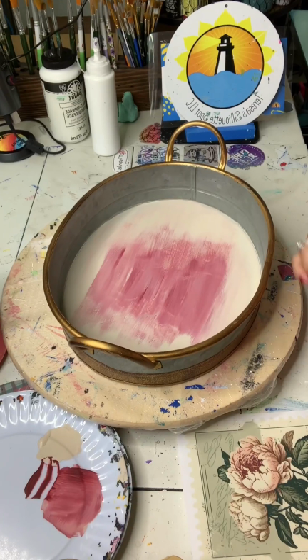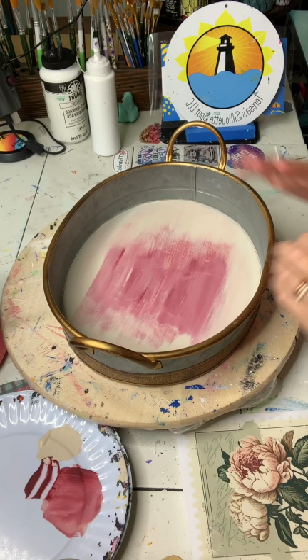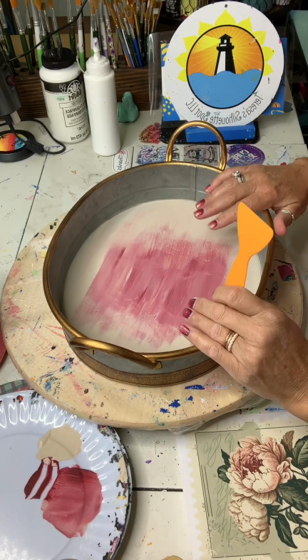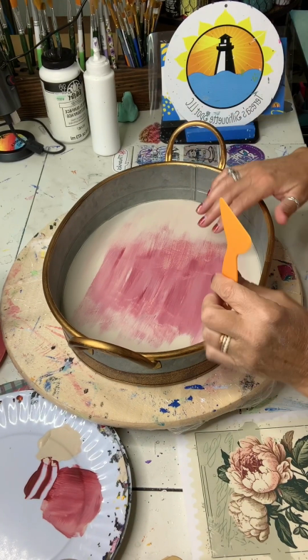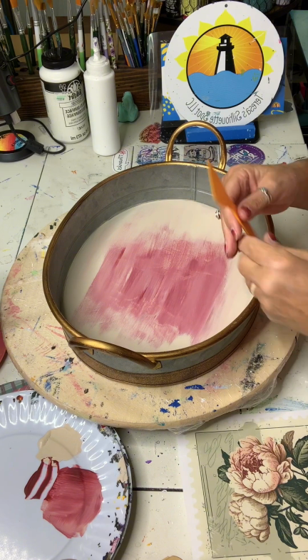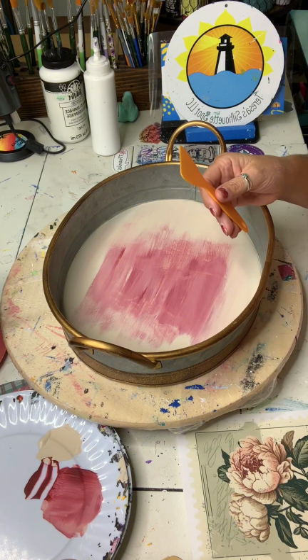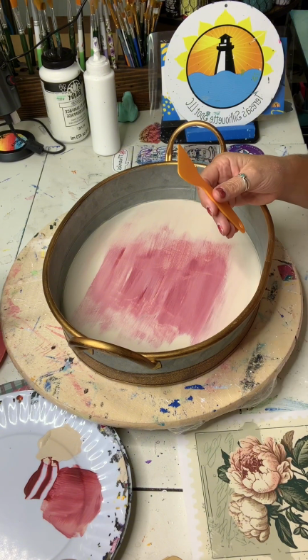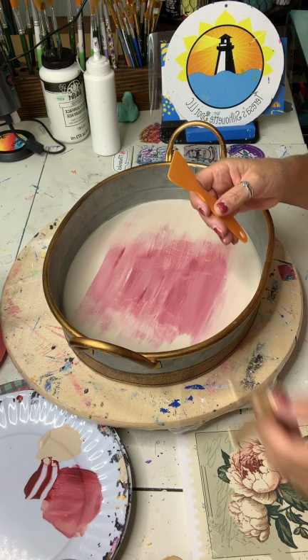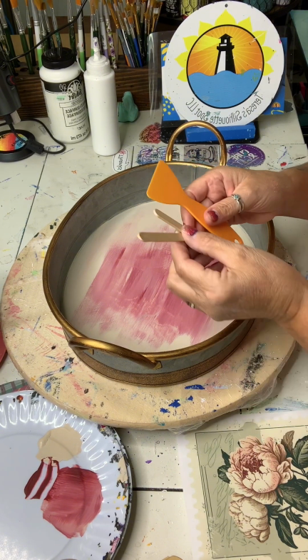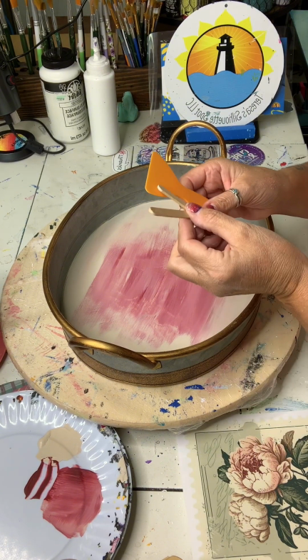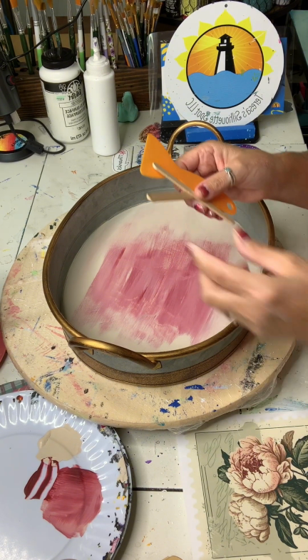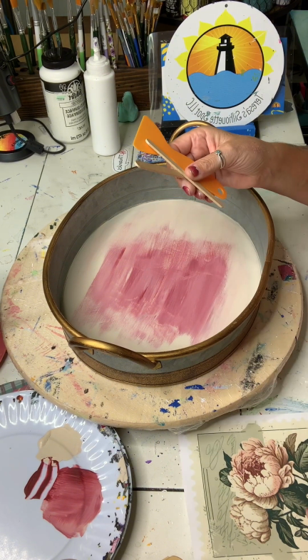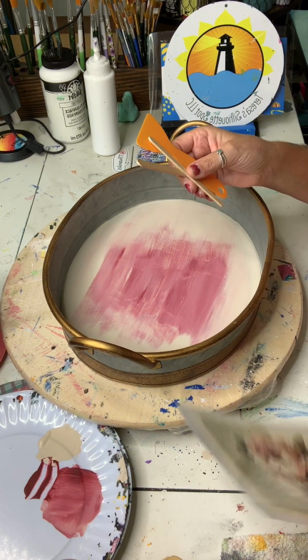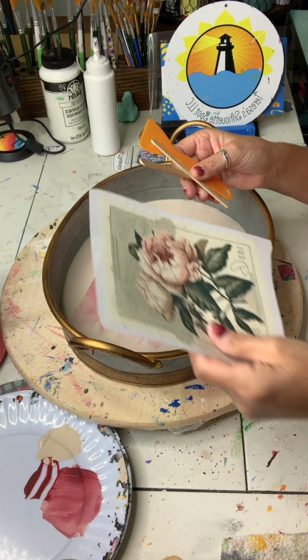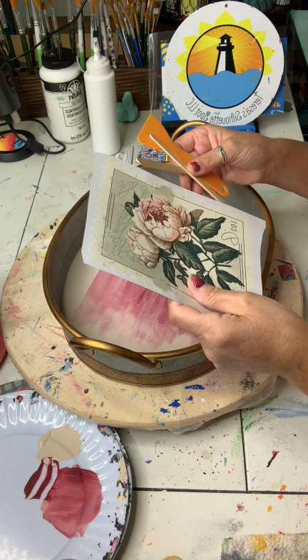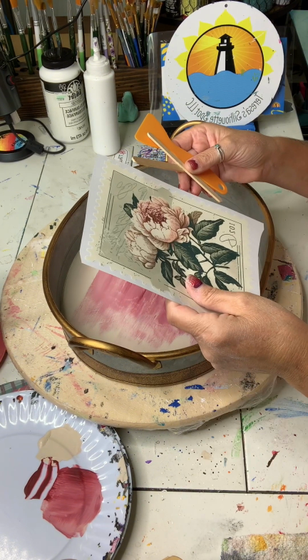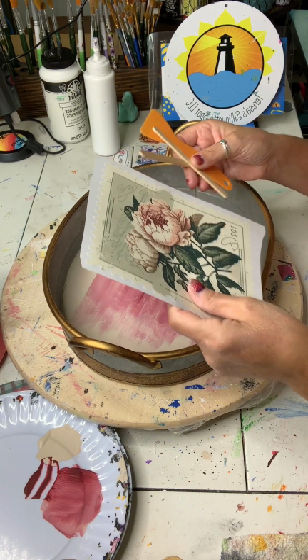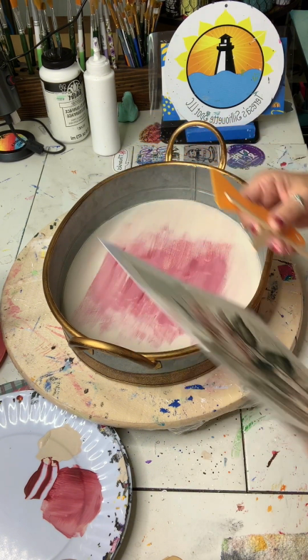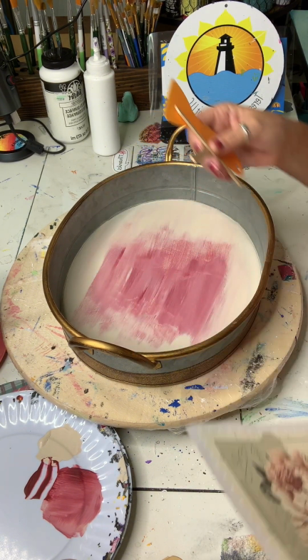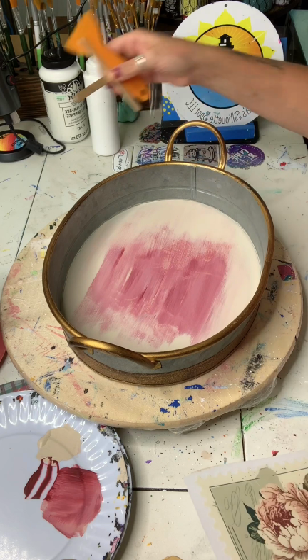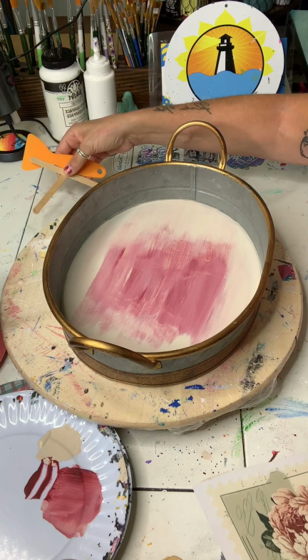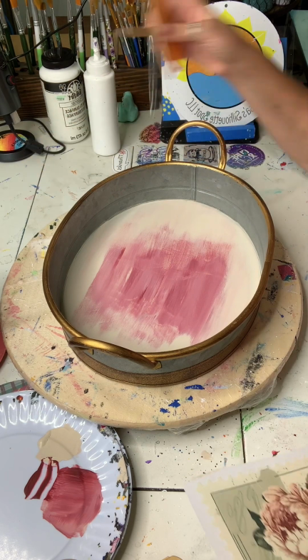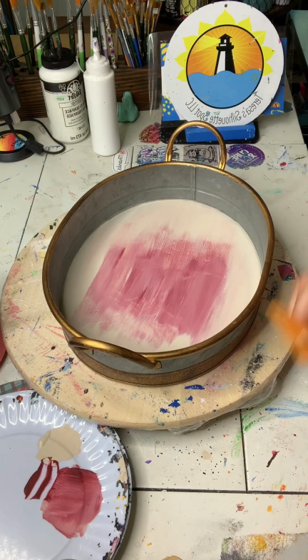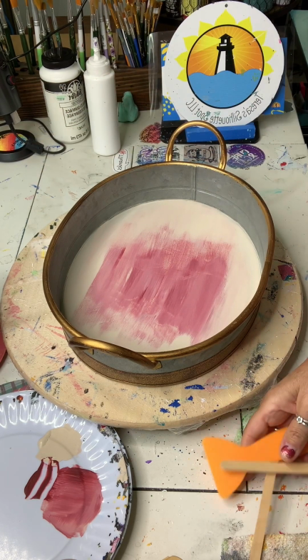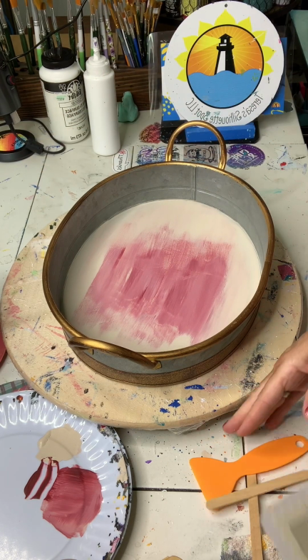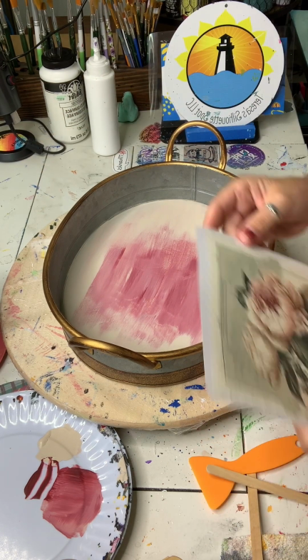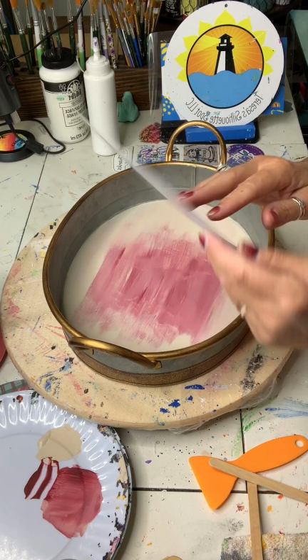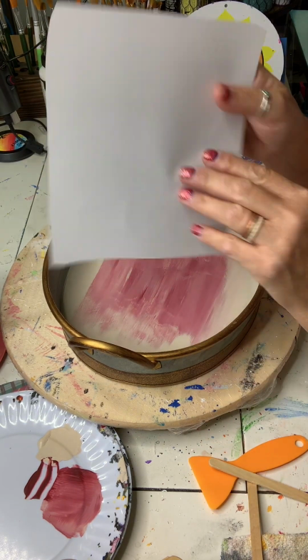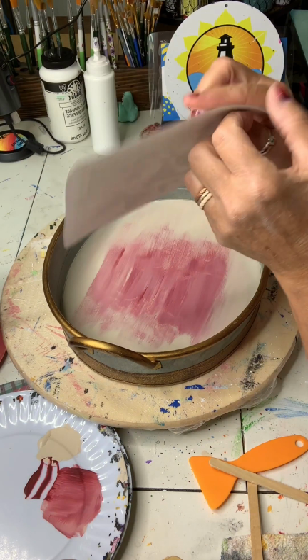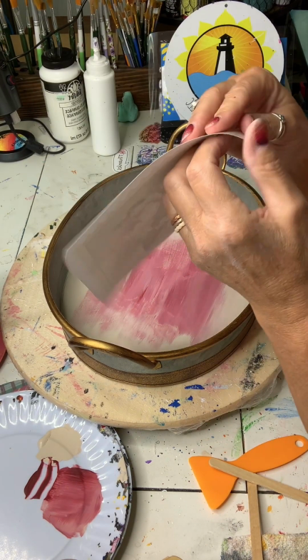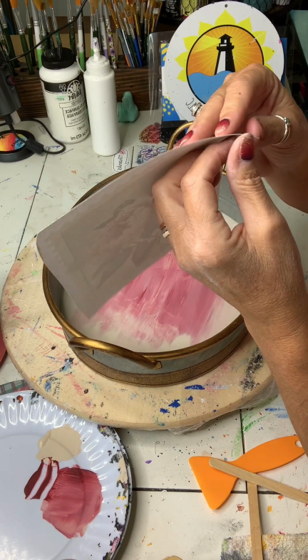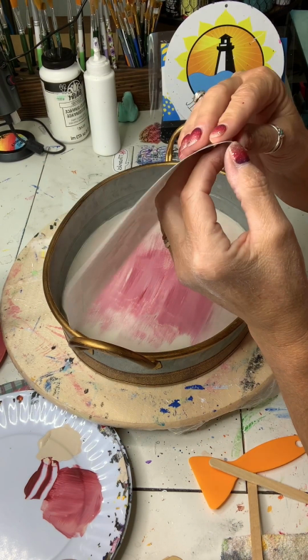This is an upcycle project using a tray that I had in my basement. This tool comes with your rub on transfers, or you can use a popsicle stick or a gift card — something firm with a straight edge.